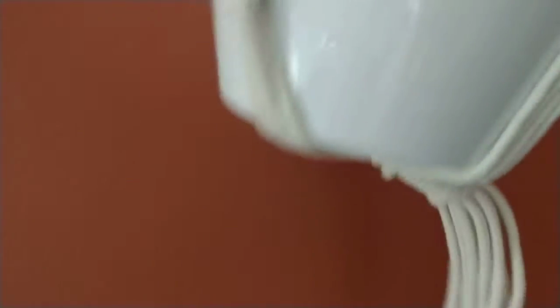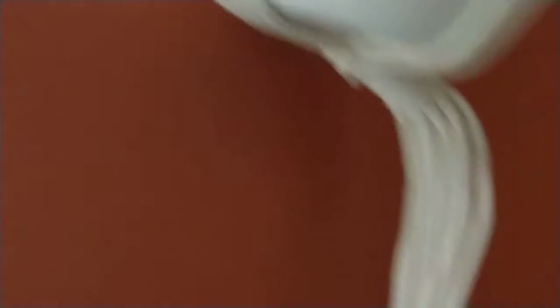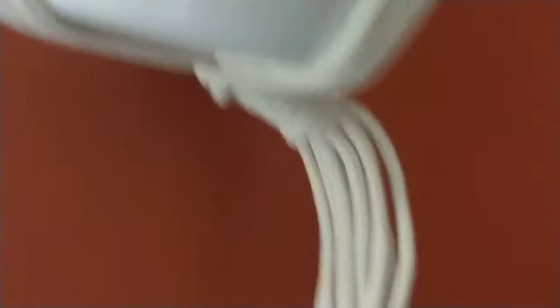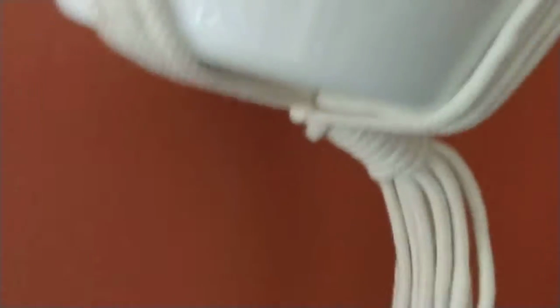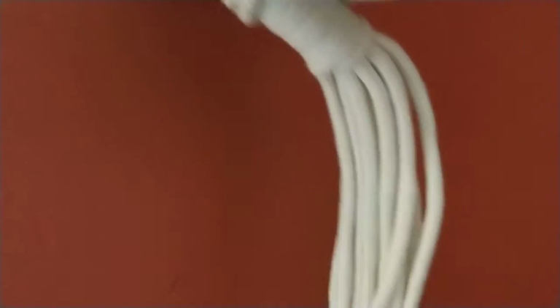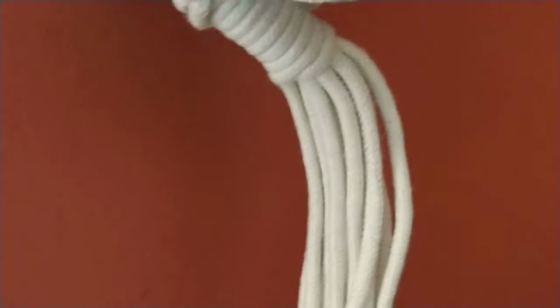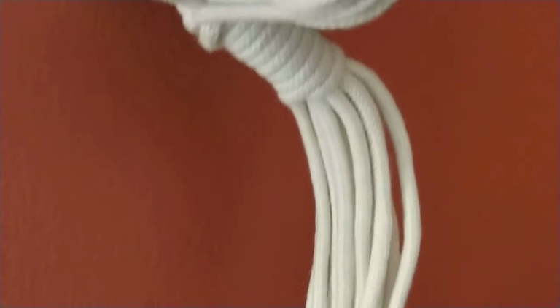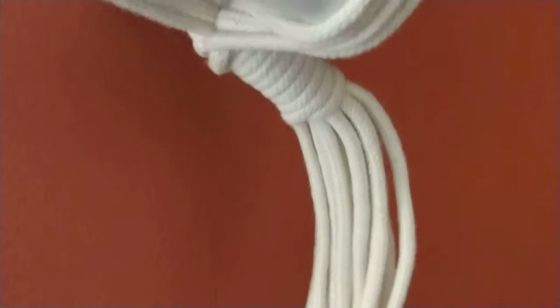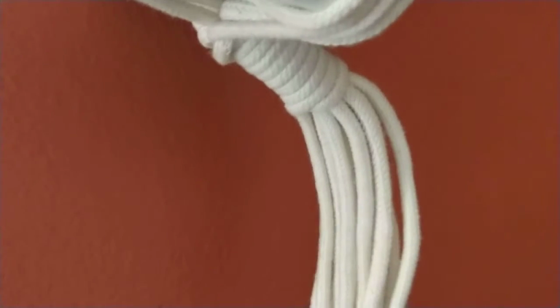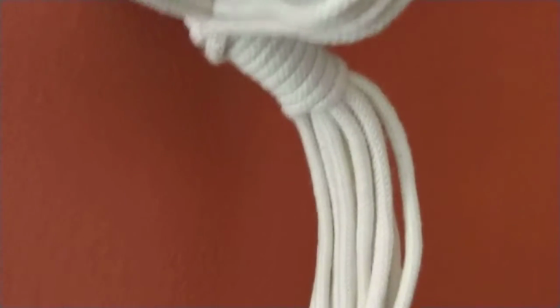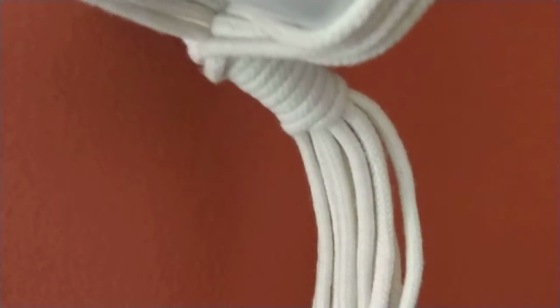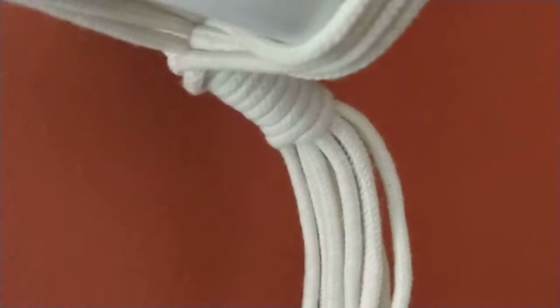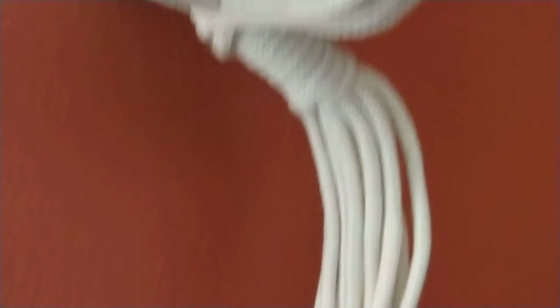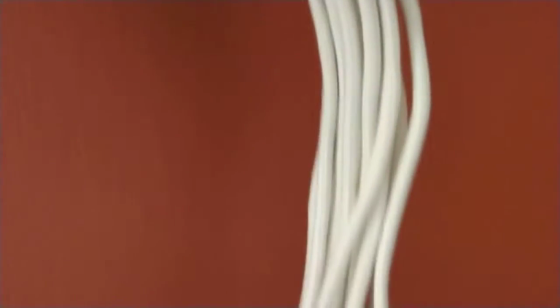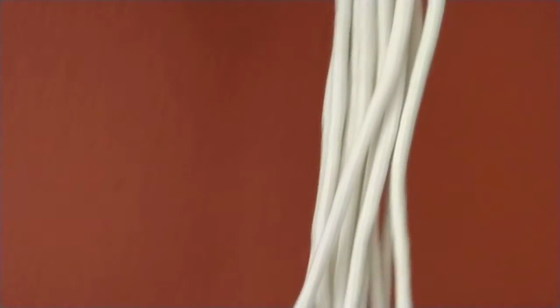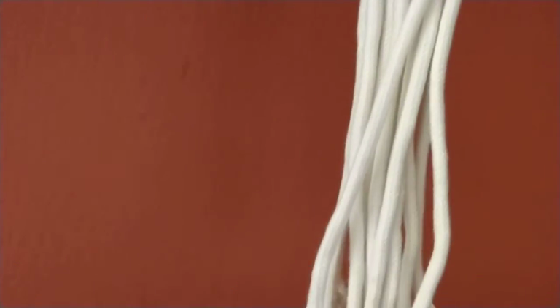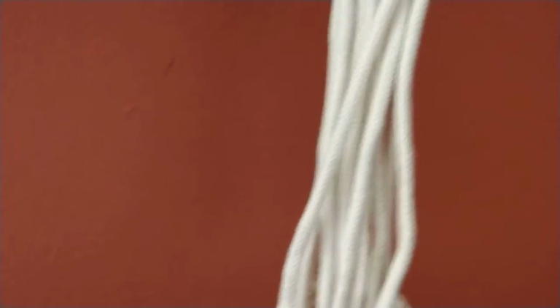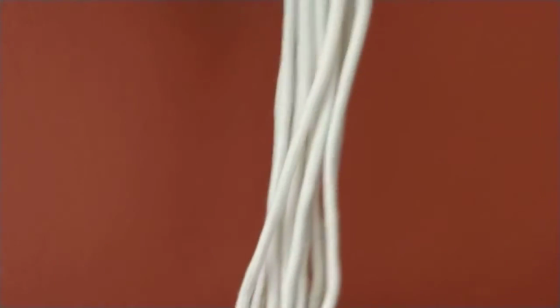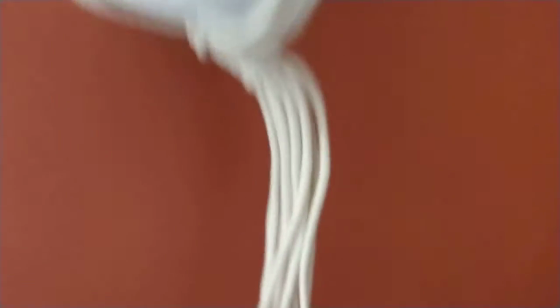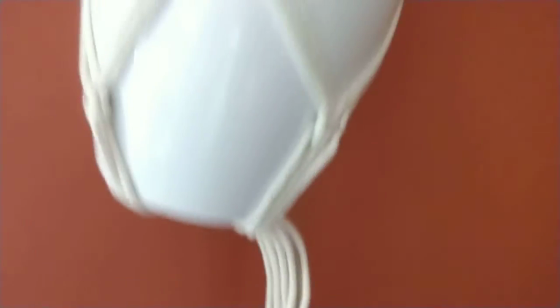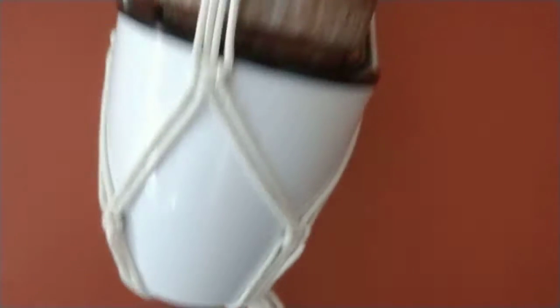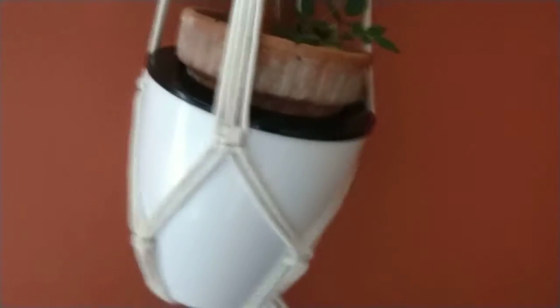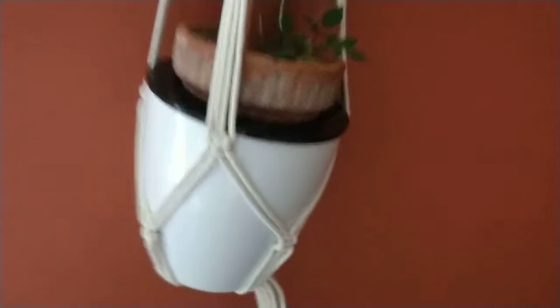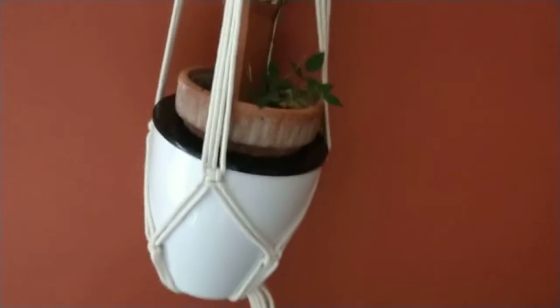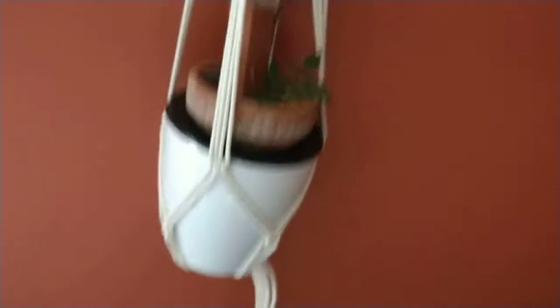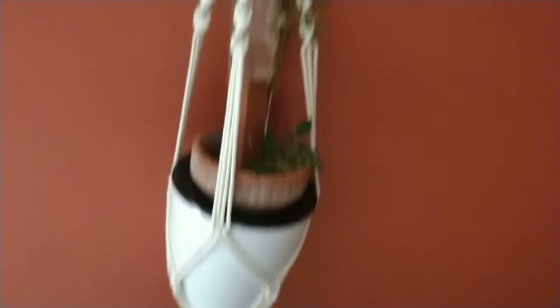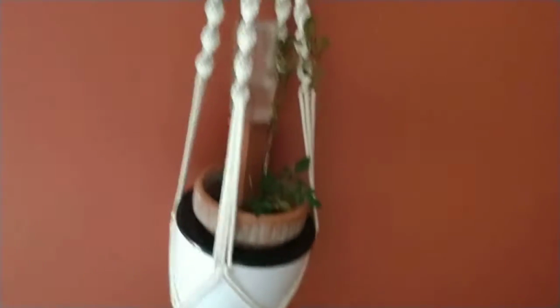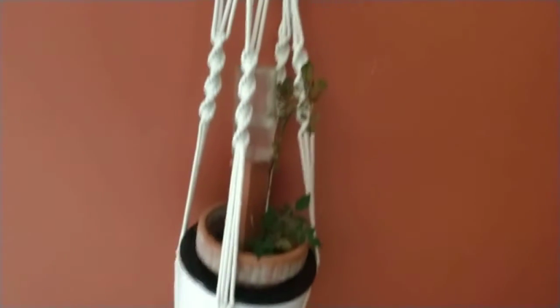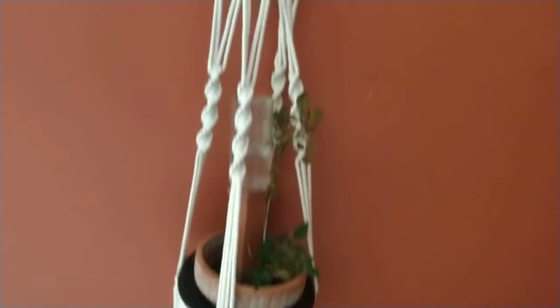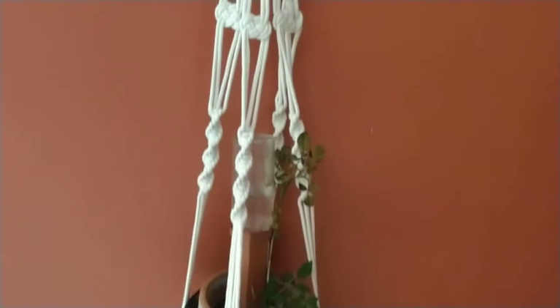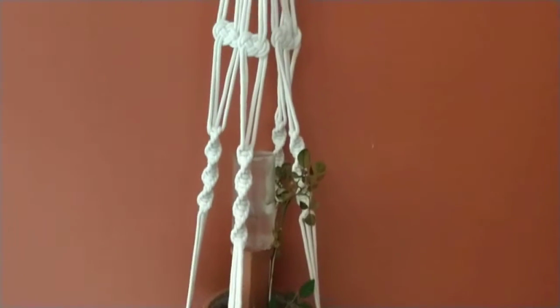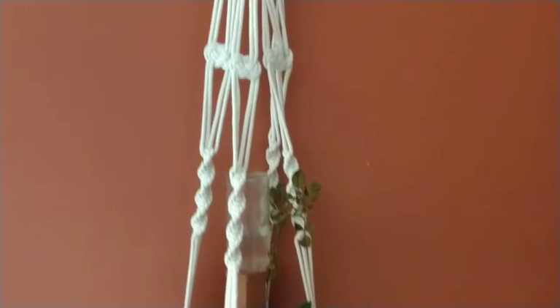Underneath here — I couldn't get this straight, I'm sorry, that's my own problem — but you have the little tassel that hangs at the bottom. It's very stylish. It has that retro clean look.